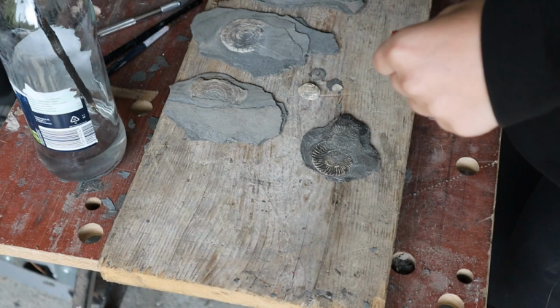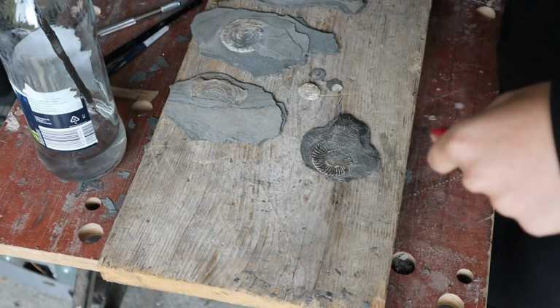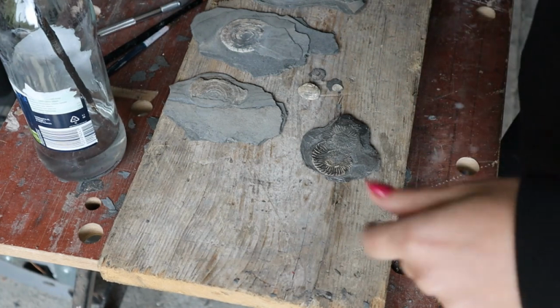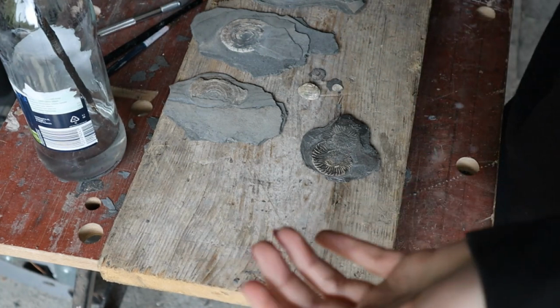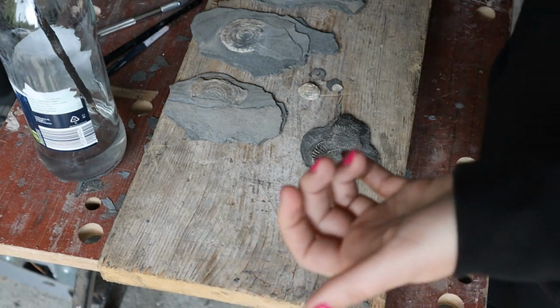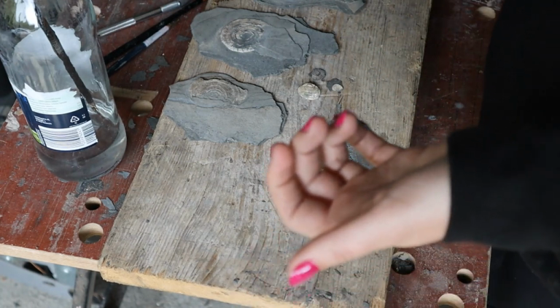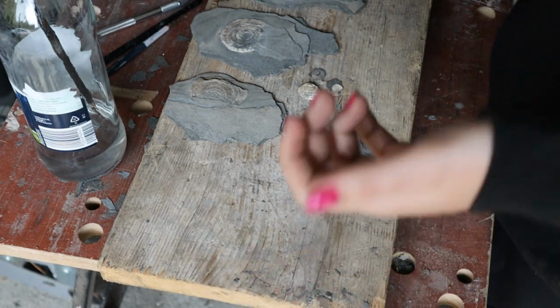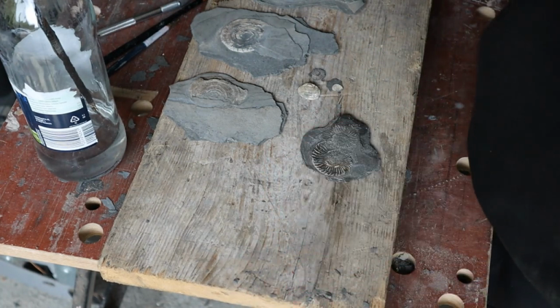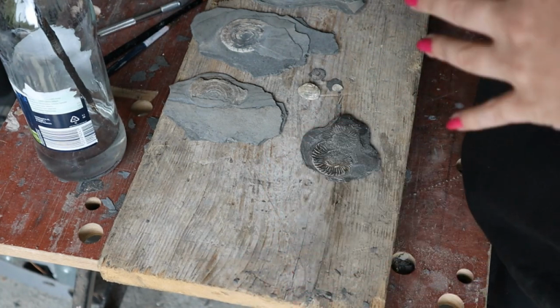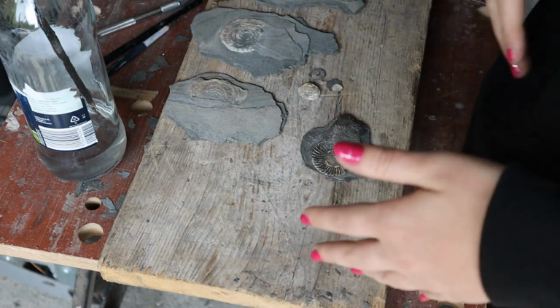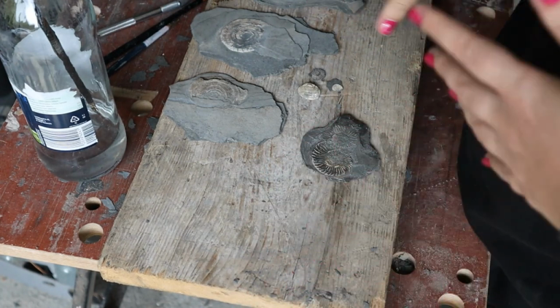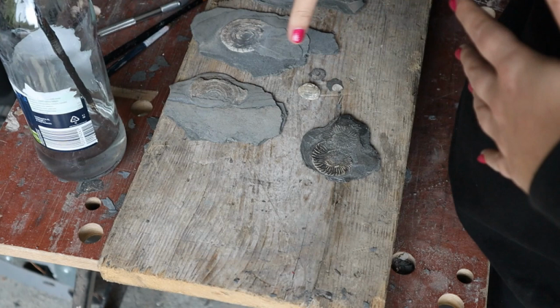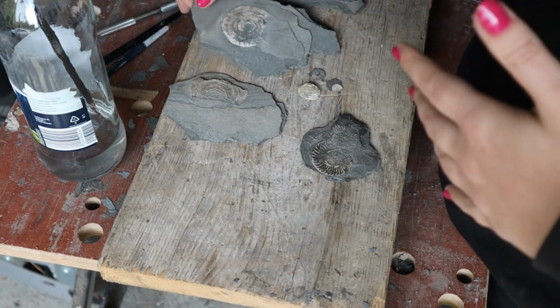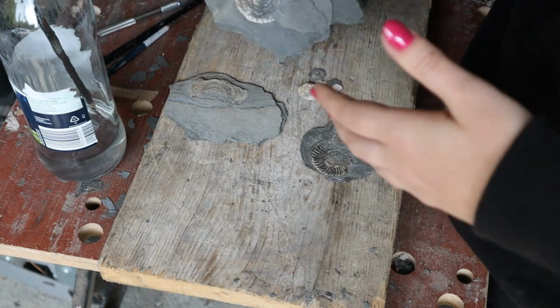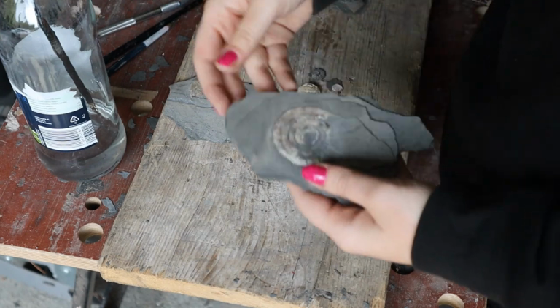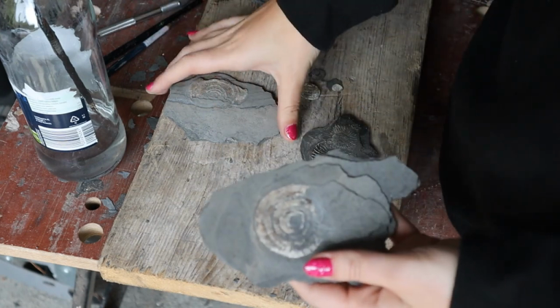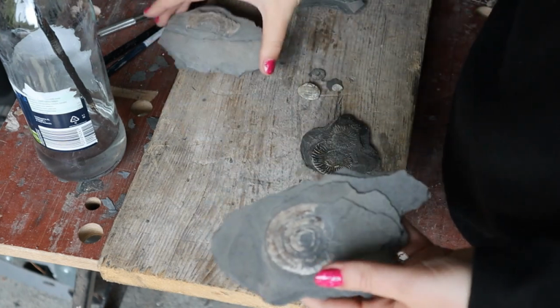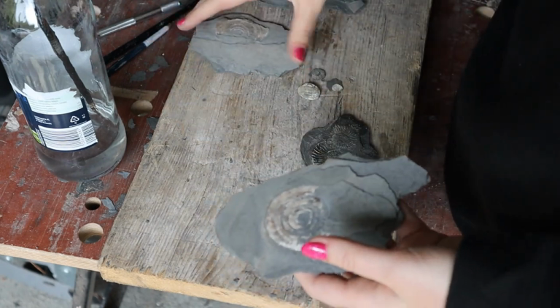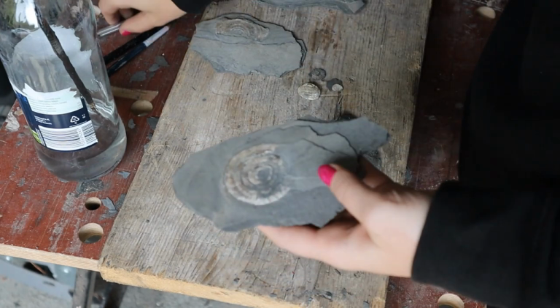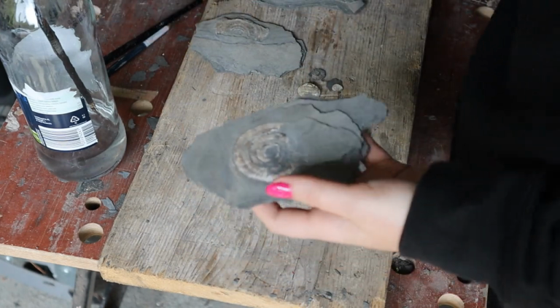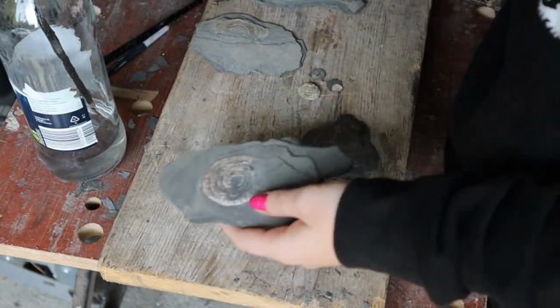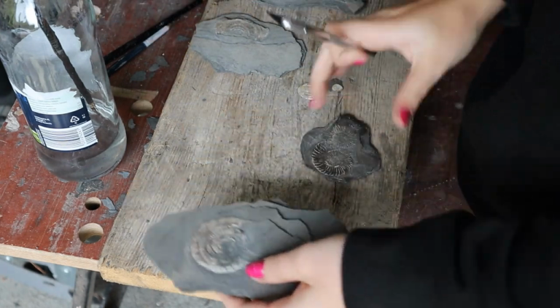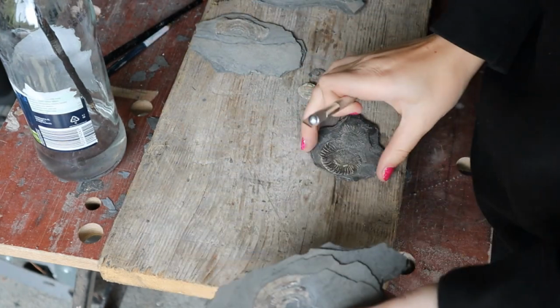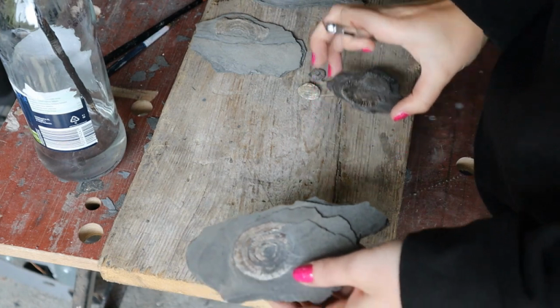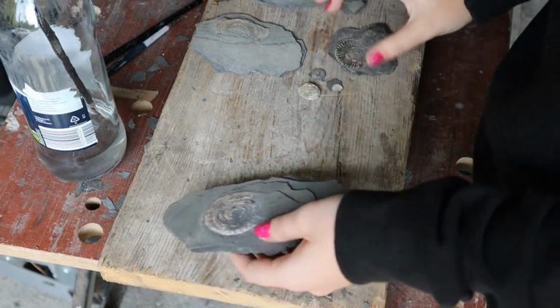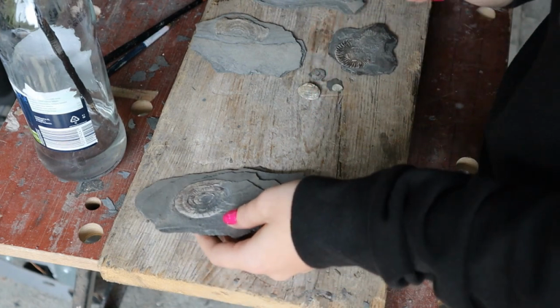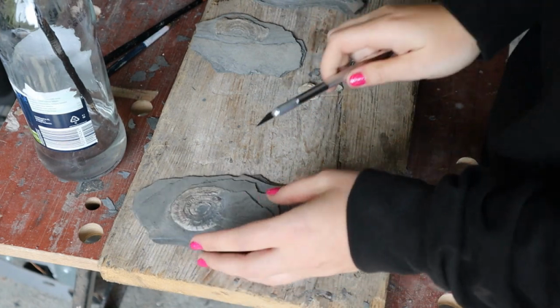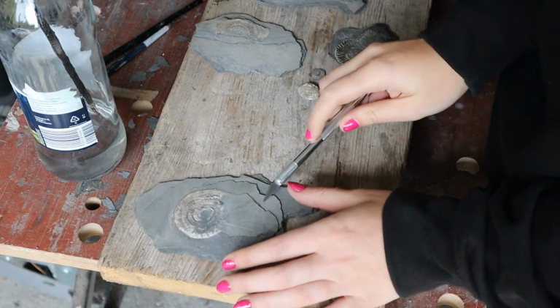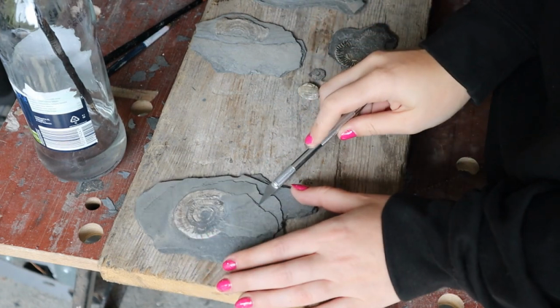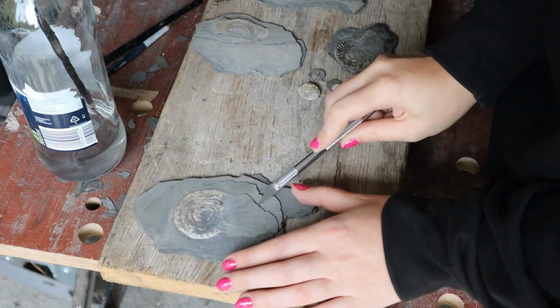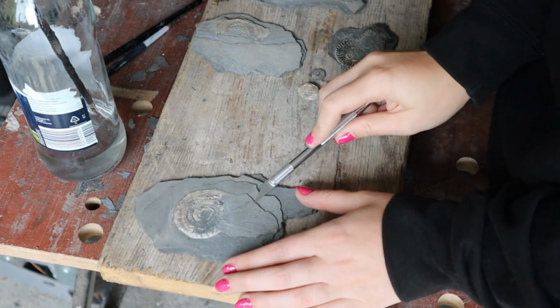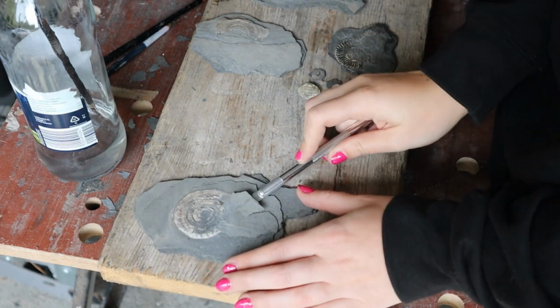Now with paraloid and these specimens, I don't really have a choice to put it on them or not, because without it they would be way too fragile. So I think it works better on some than others, and unfortunately that's just what I've got to go with.